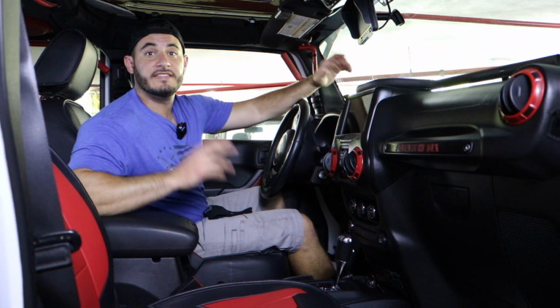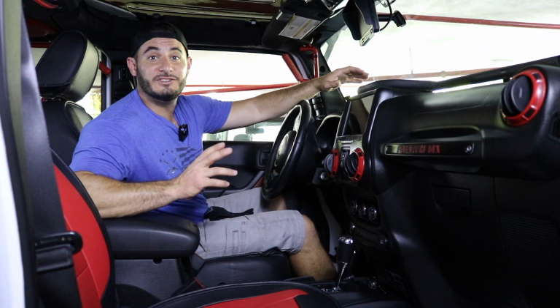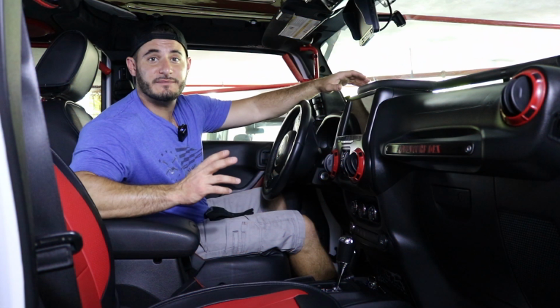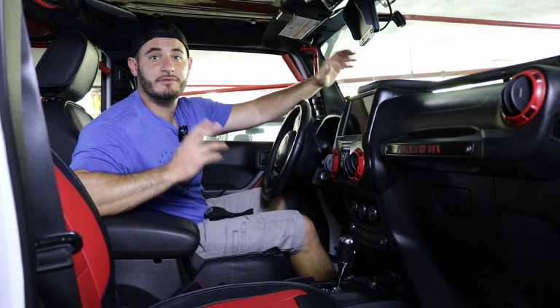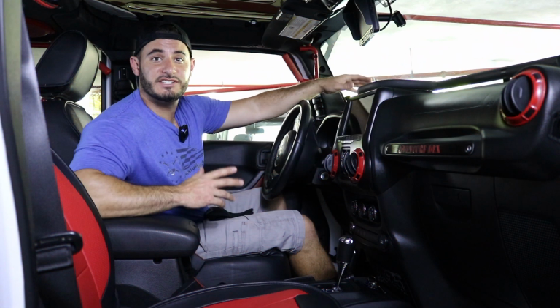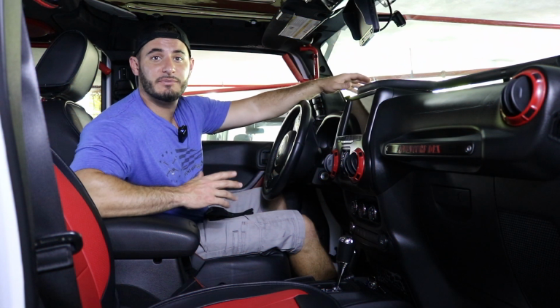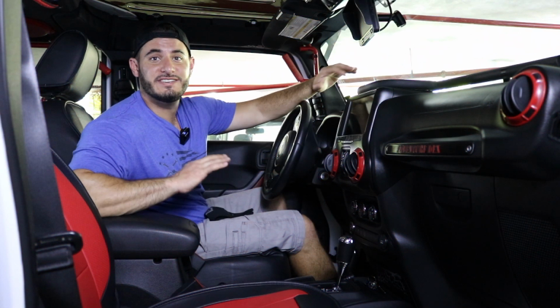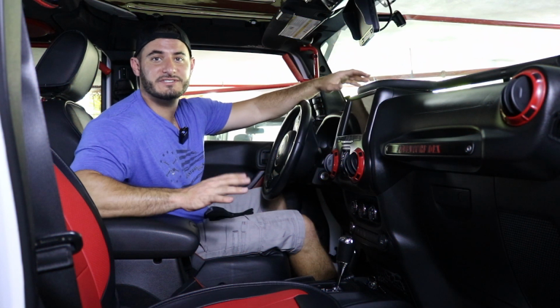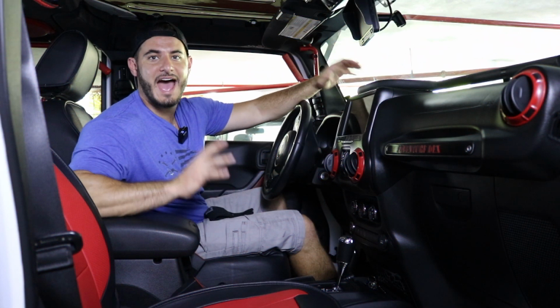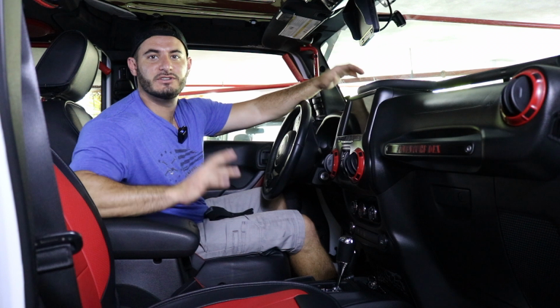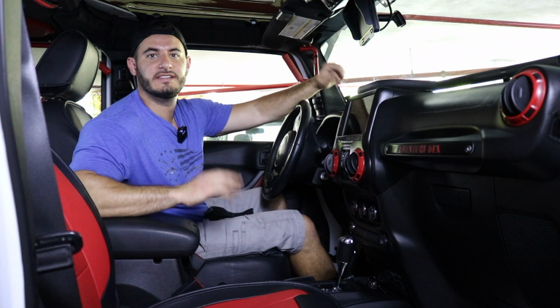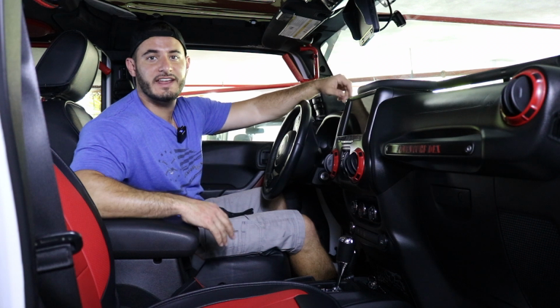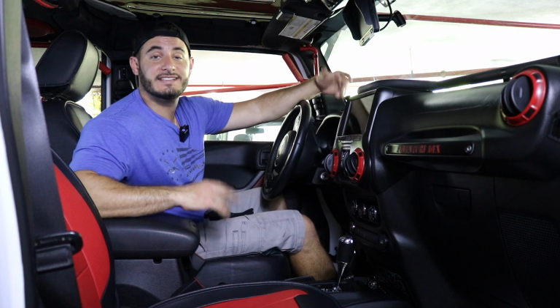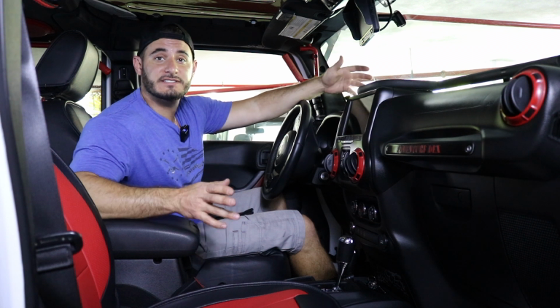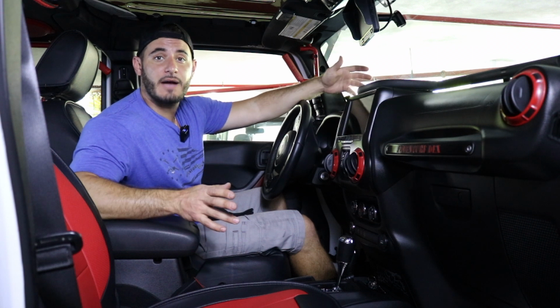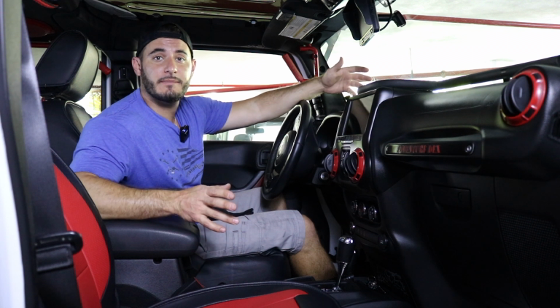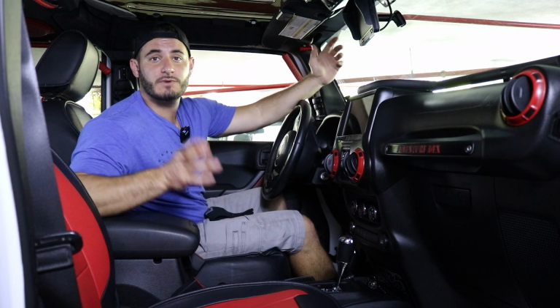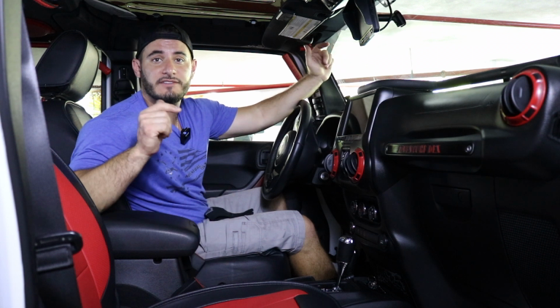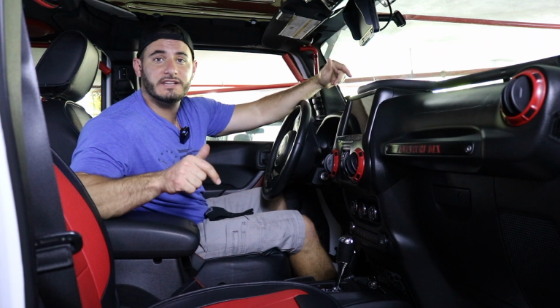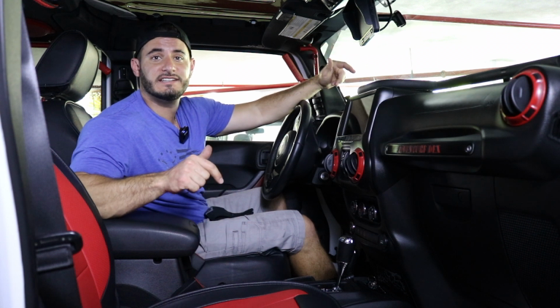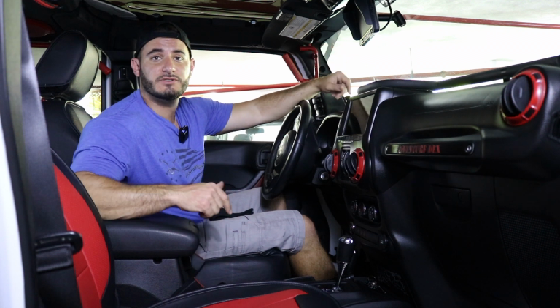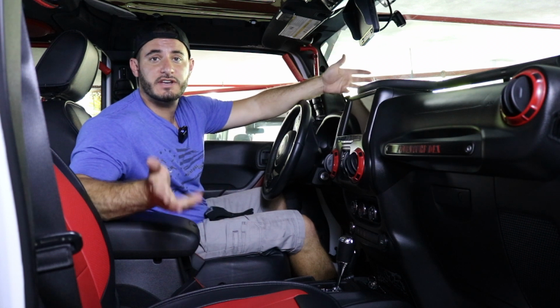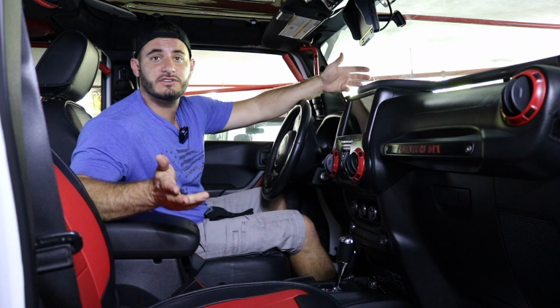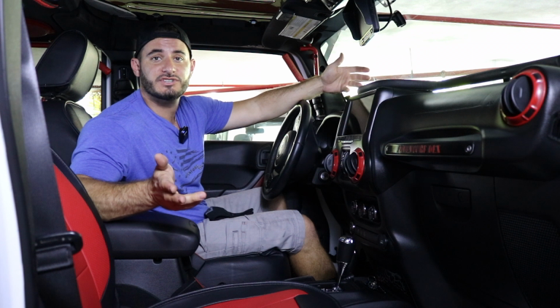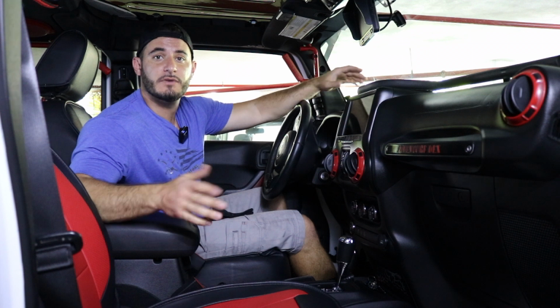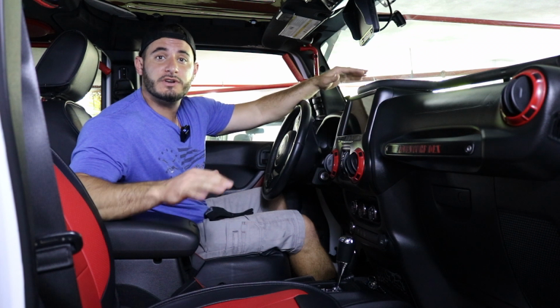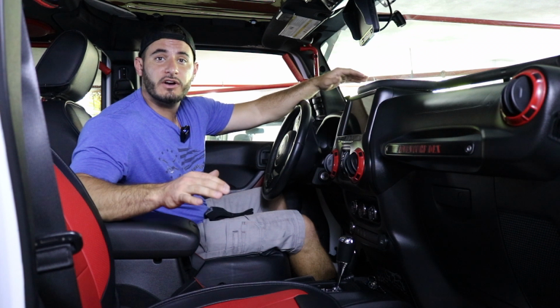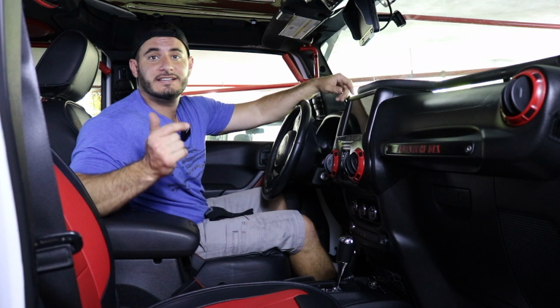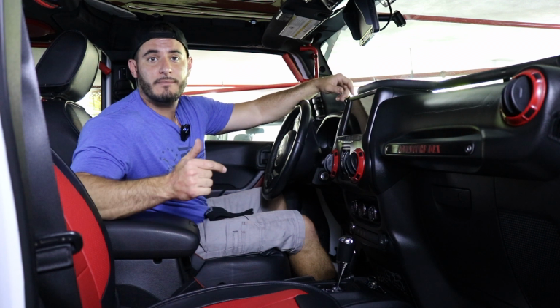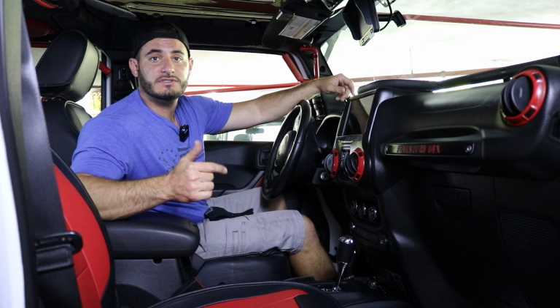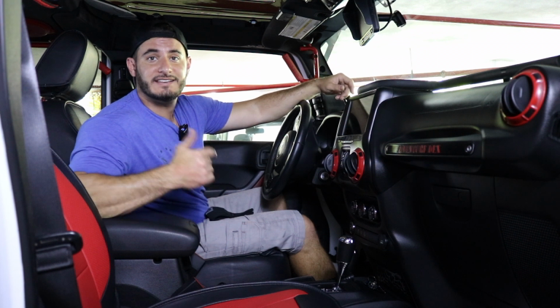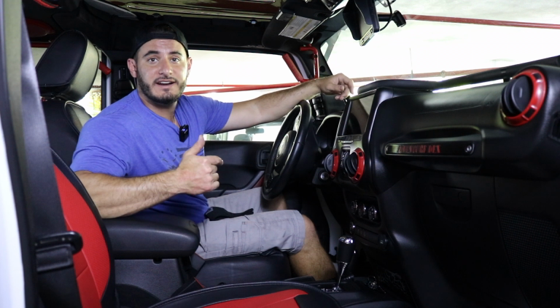The e-dock is something that I've been running on the JK build for years and I absolutely love it. It's definitely something I would recommend and that's why I'm gonna leave all the links in the description so if you're interested you can go and check it out. So enough talking, let's grab our tools and dive right in.